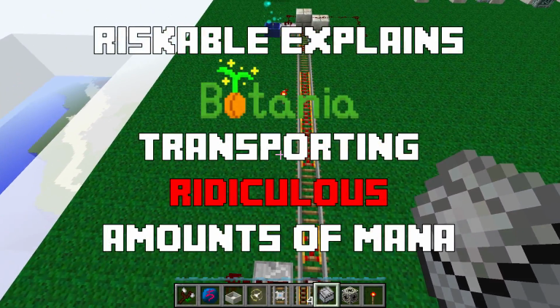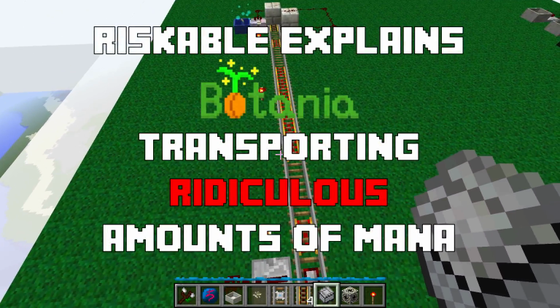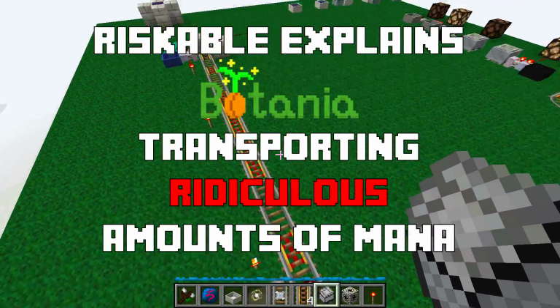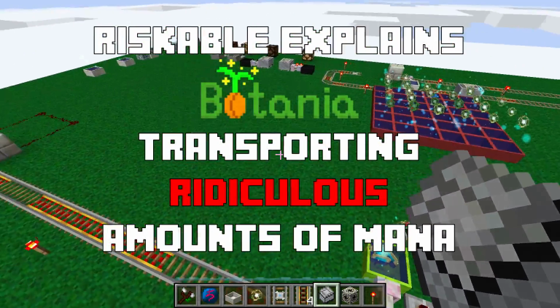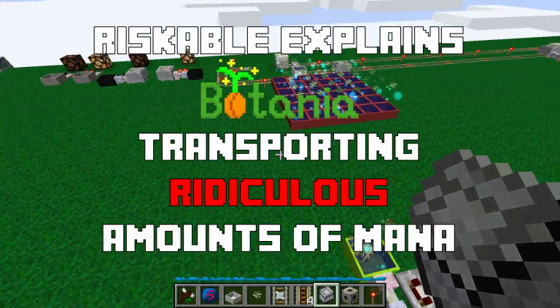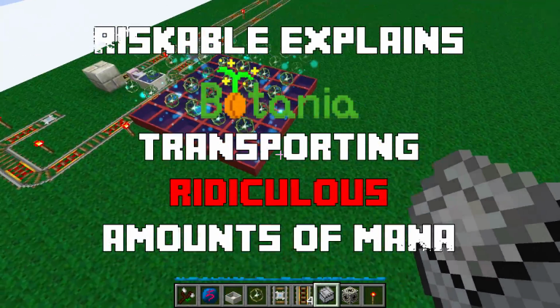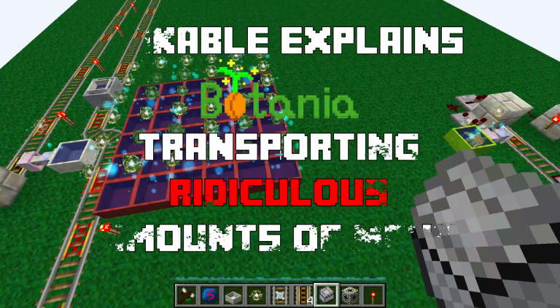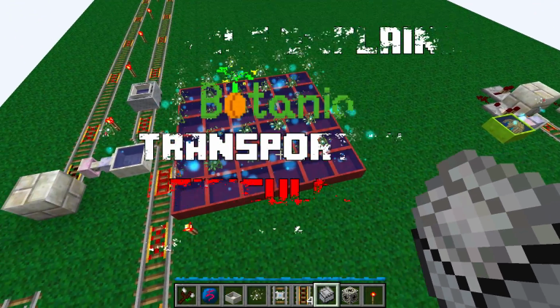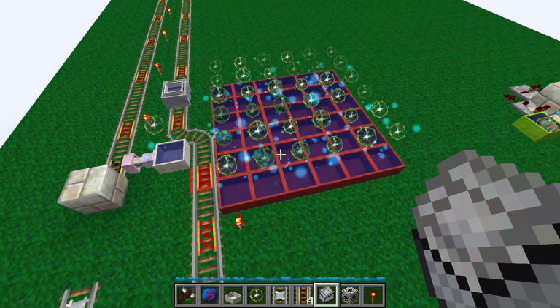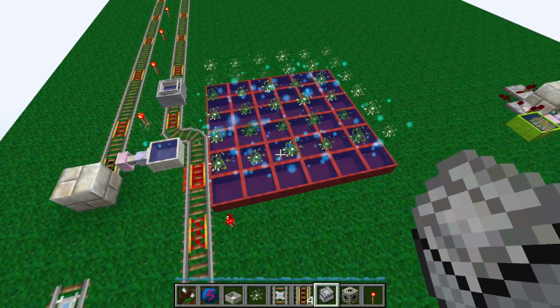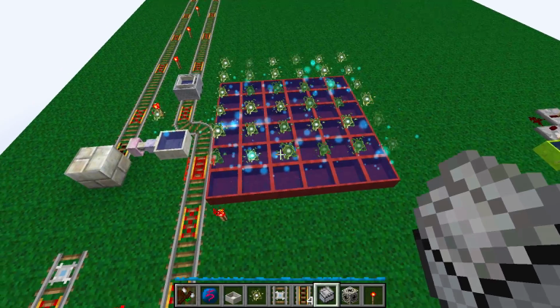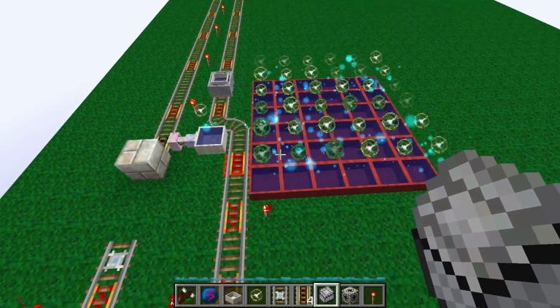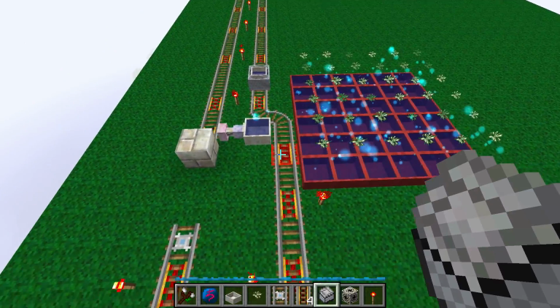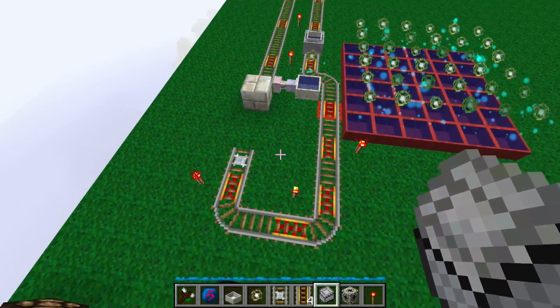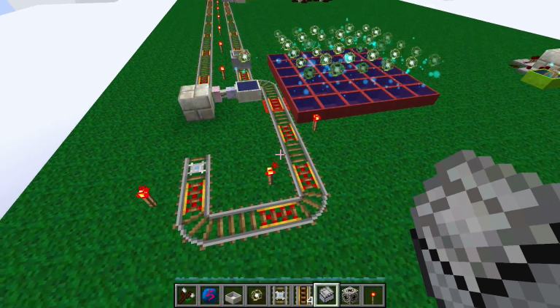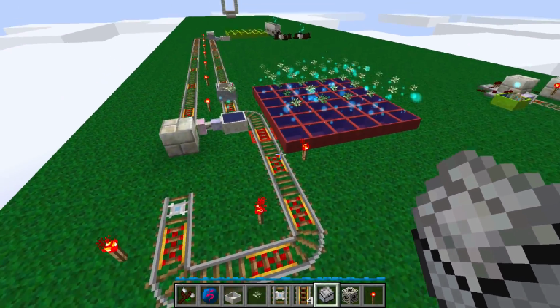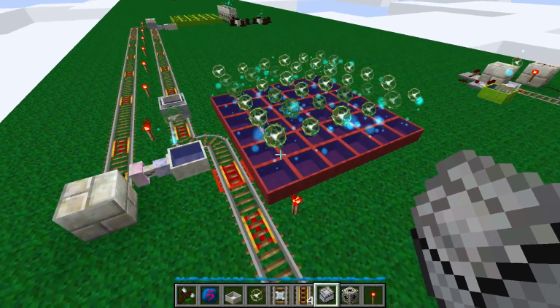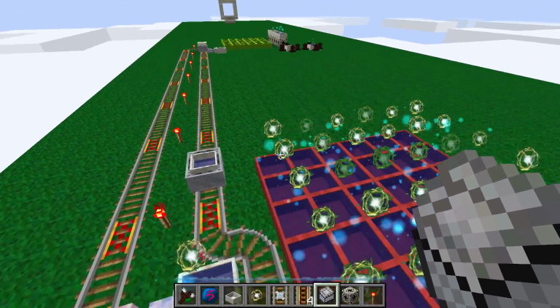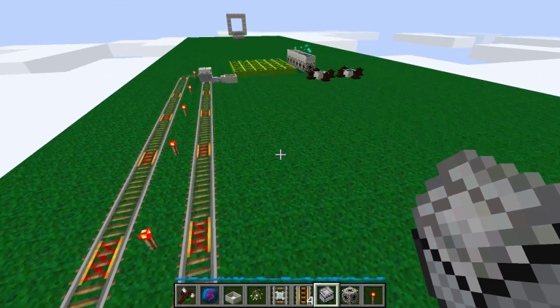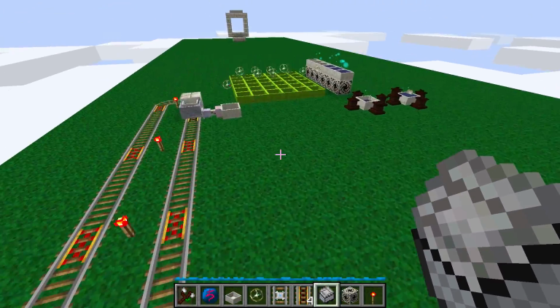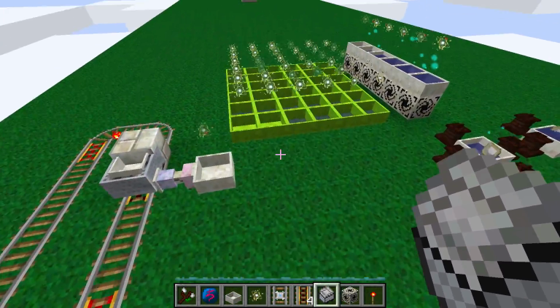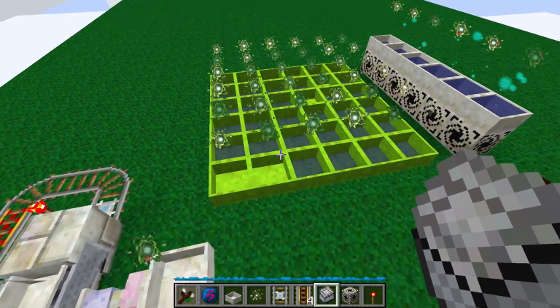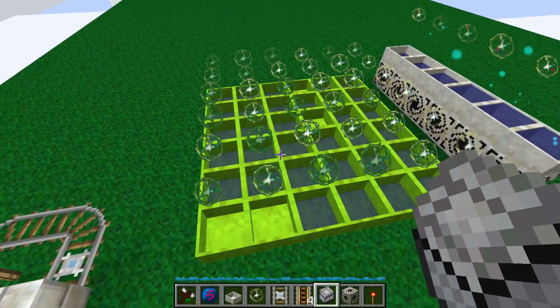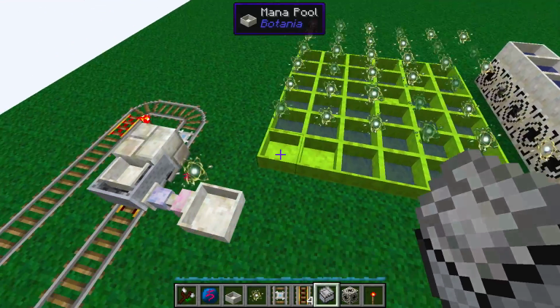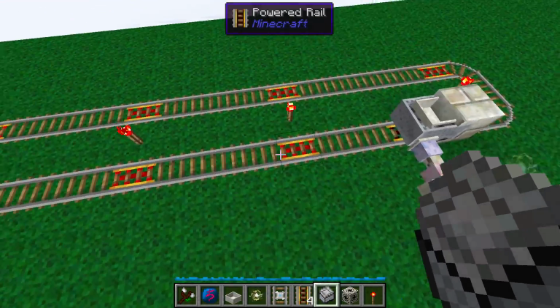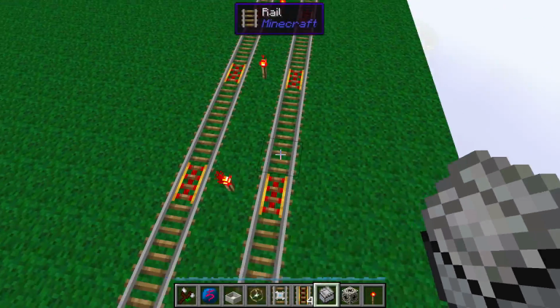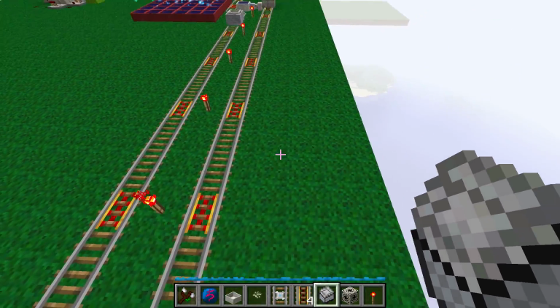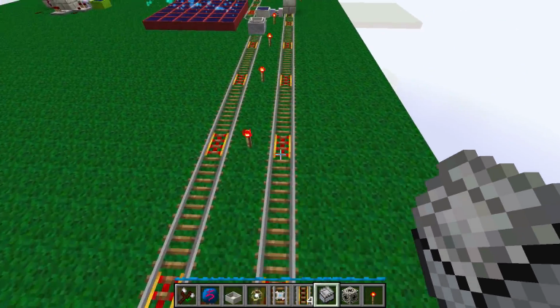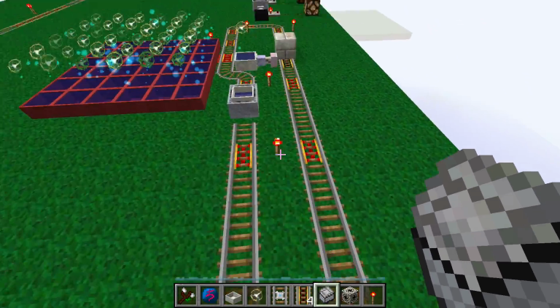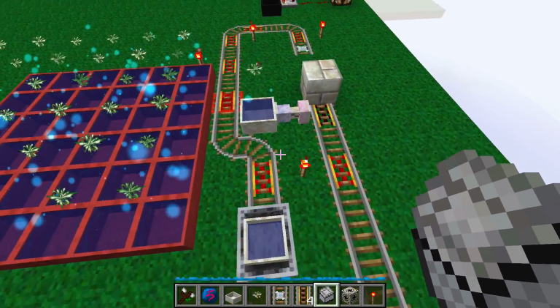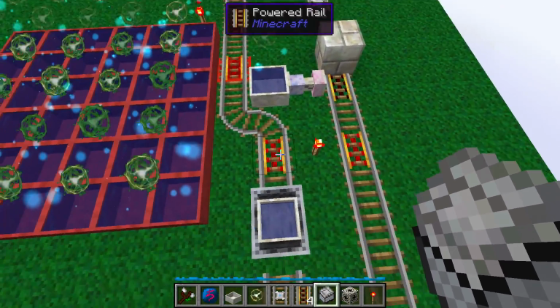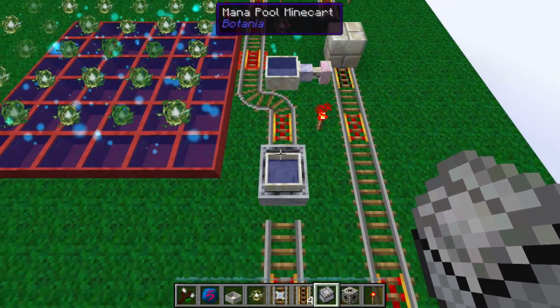I have a solution to that. We've got ridiculous amounts of mana — perfect. But how do I move it down to this bank of monopools down here? I've come up with this system.